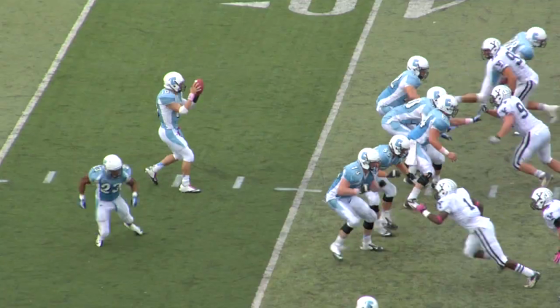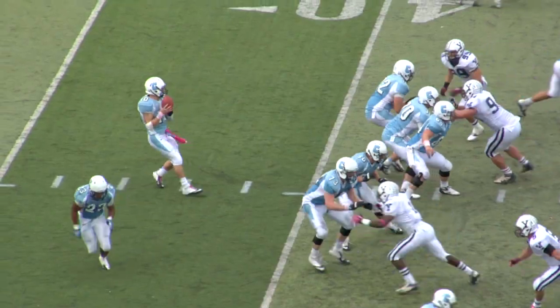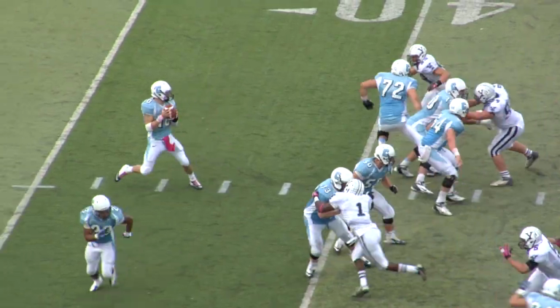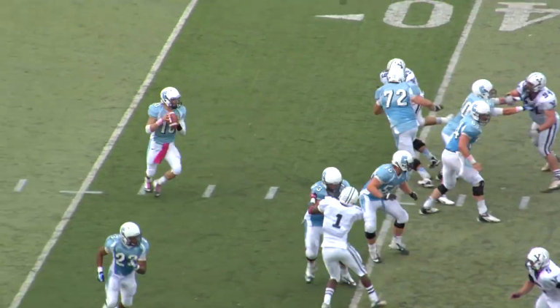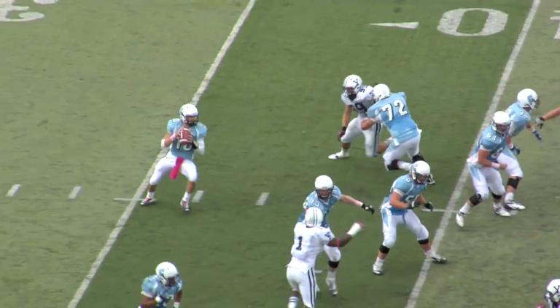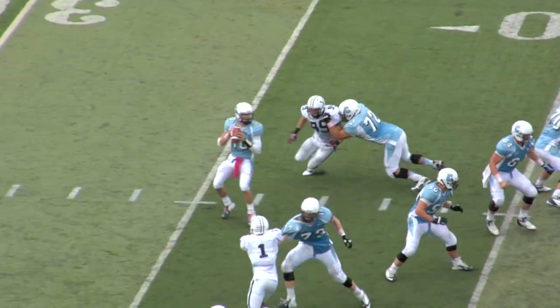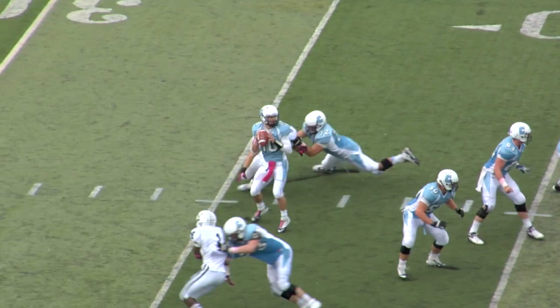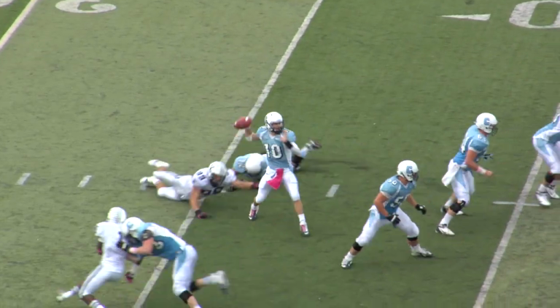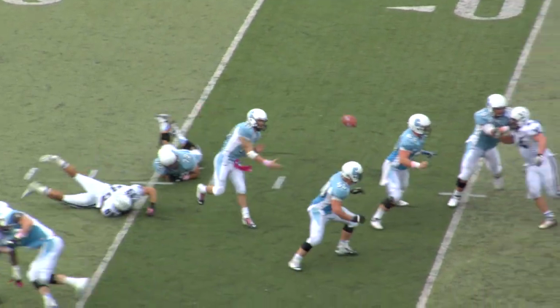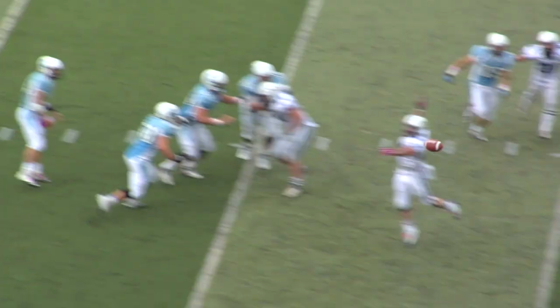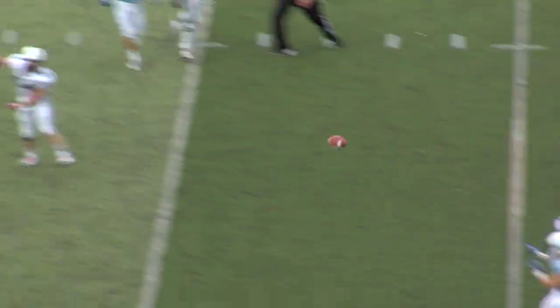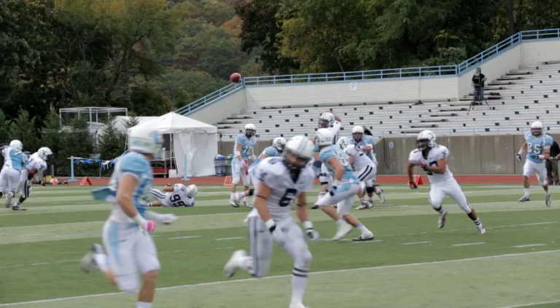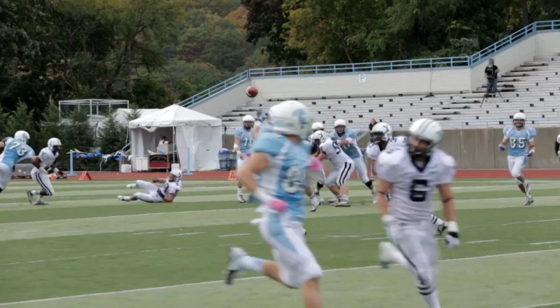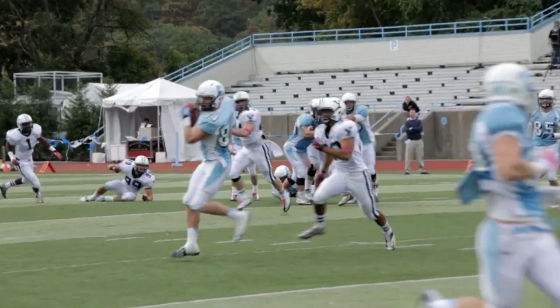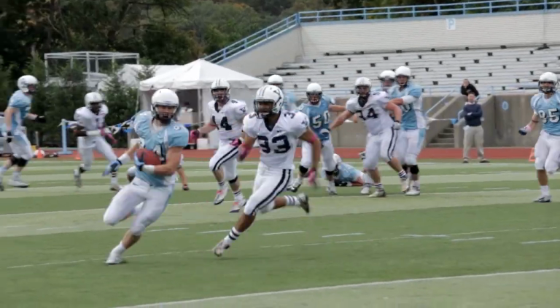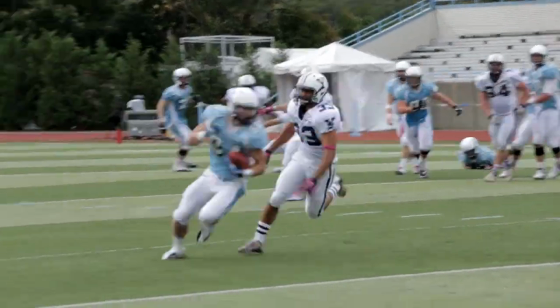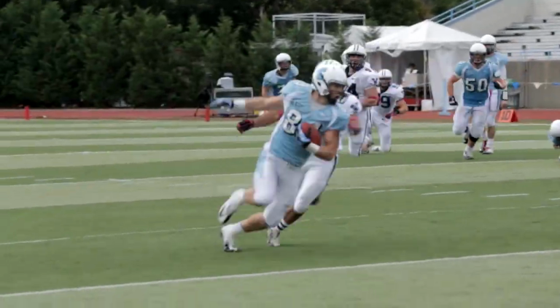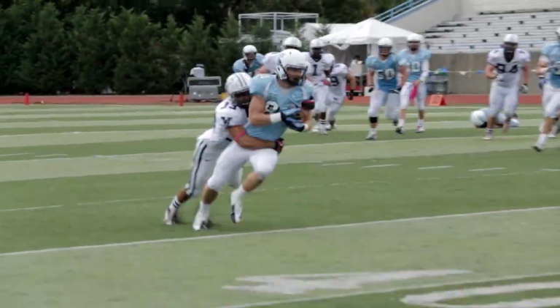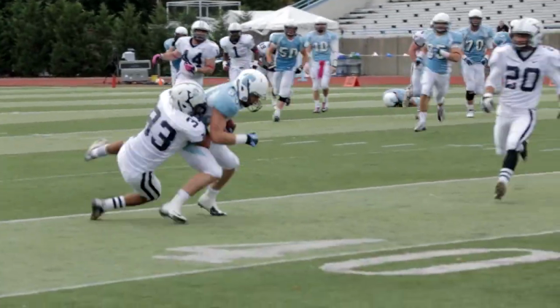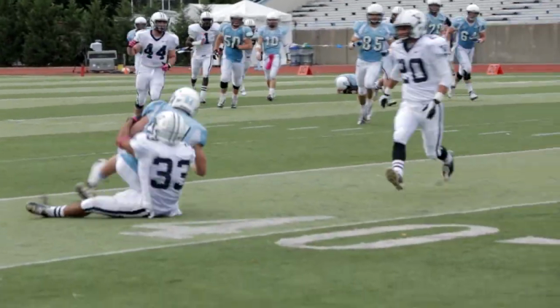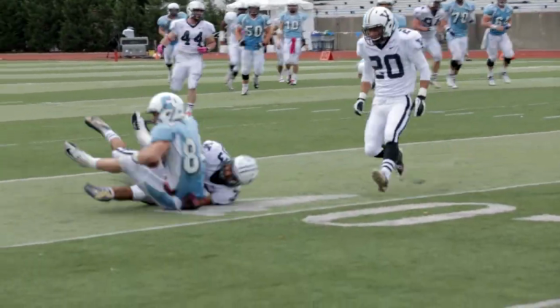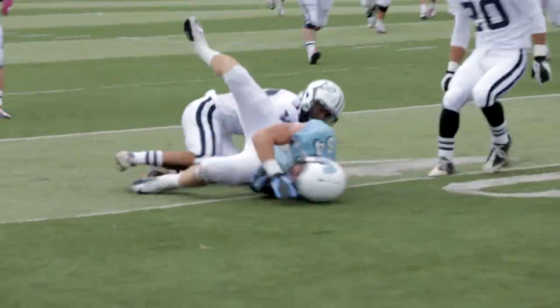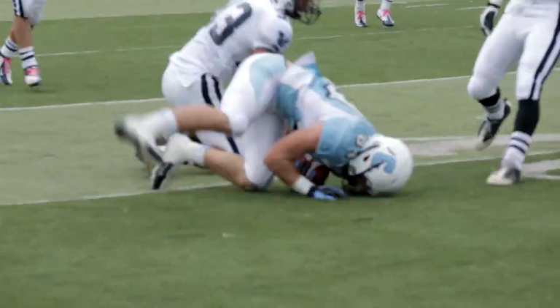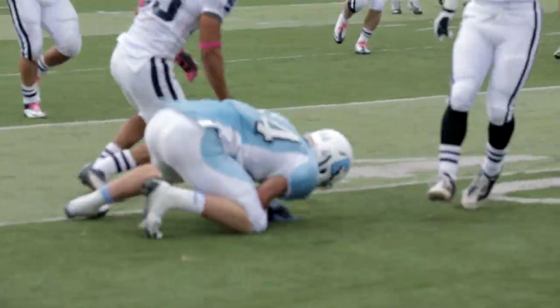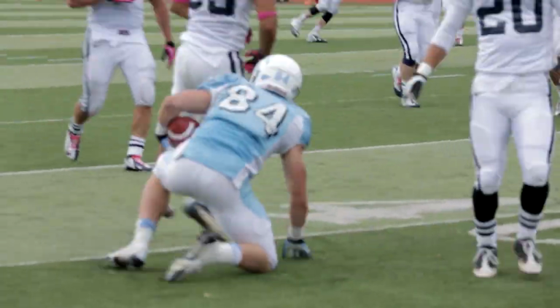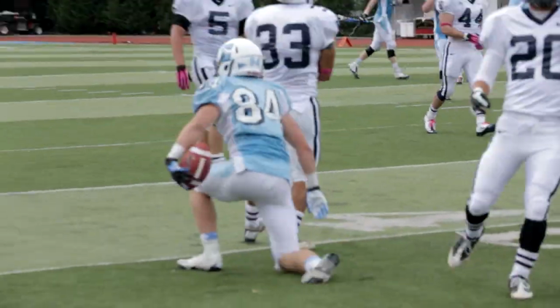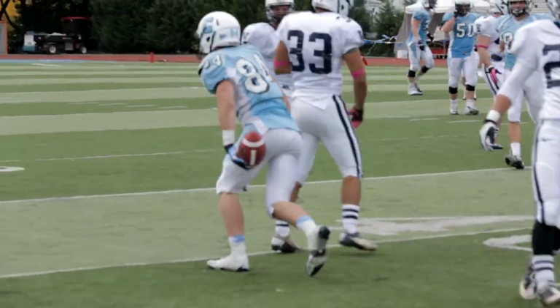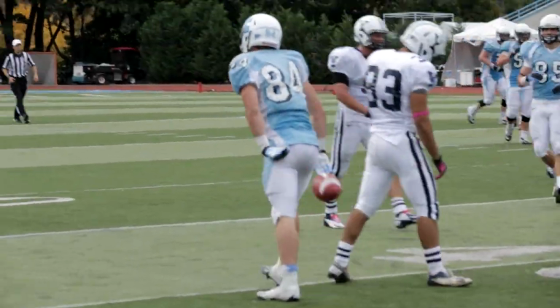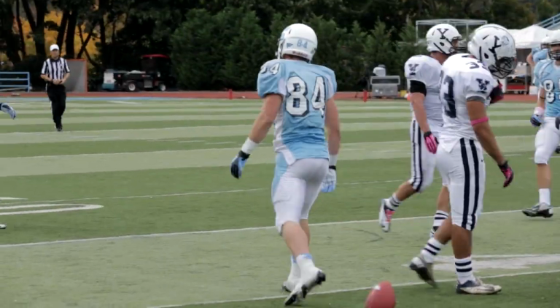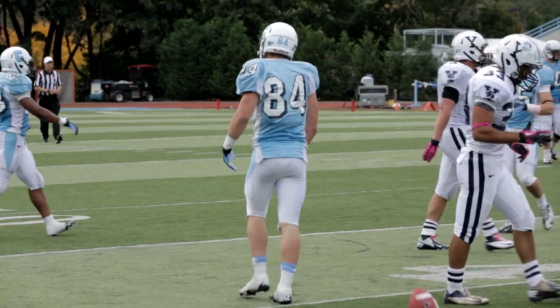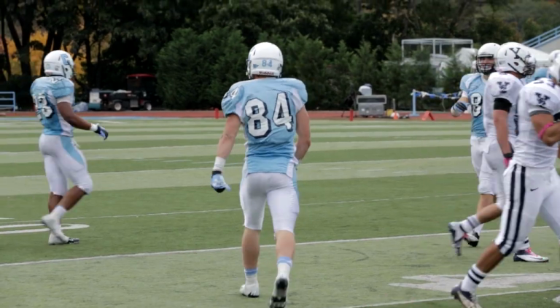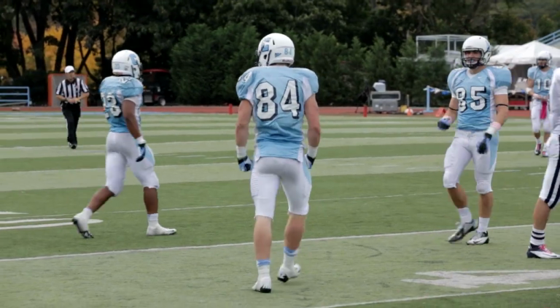Bracket to throw. Pressure, unloads it, the ball caught for a first down and more. Nelligan across the 45, first and ten Lions.